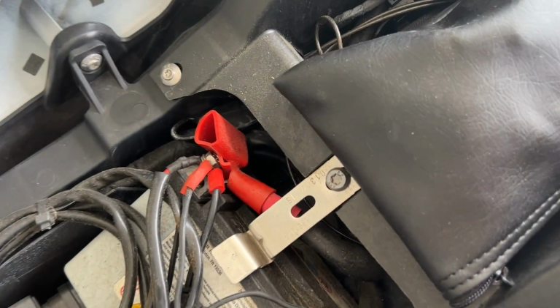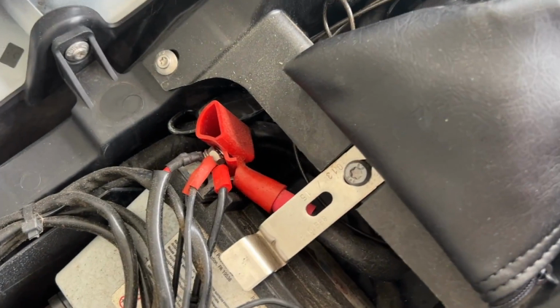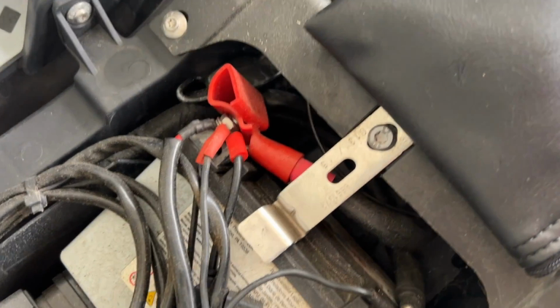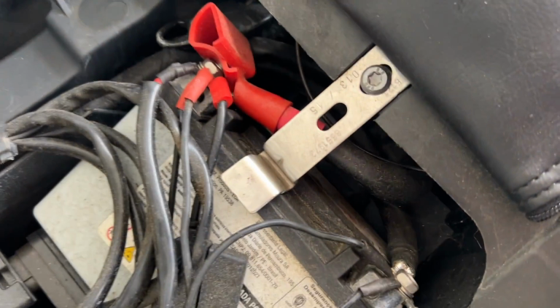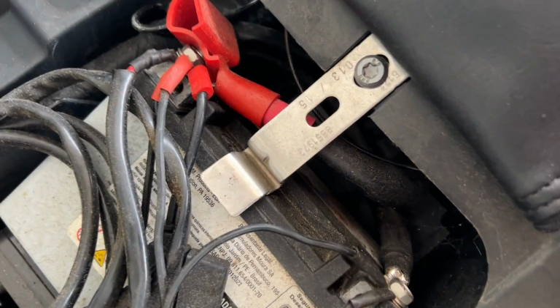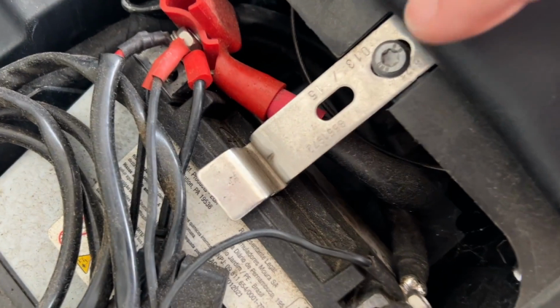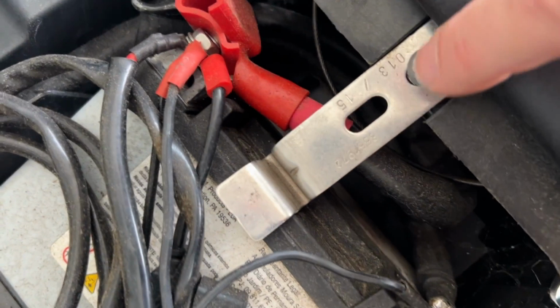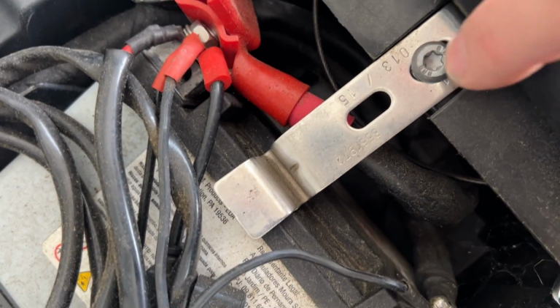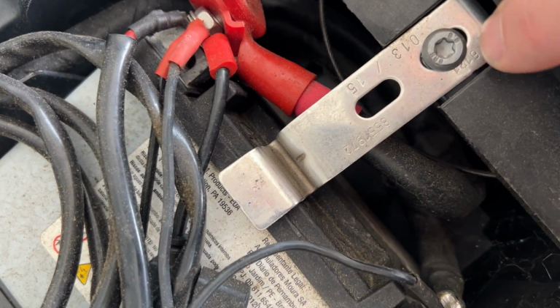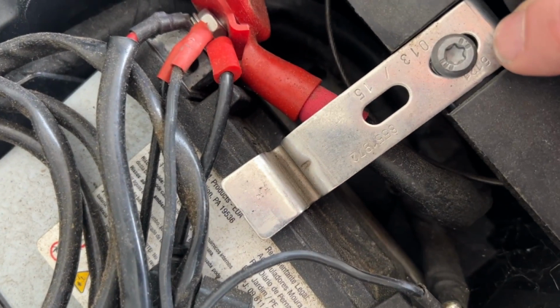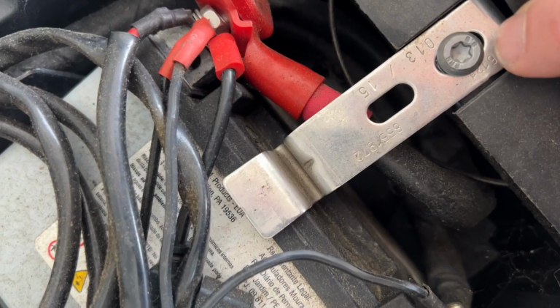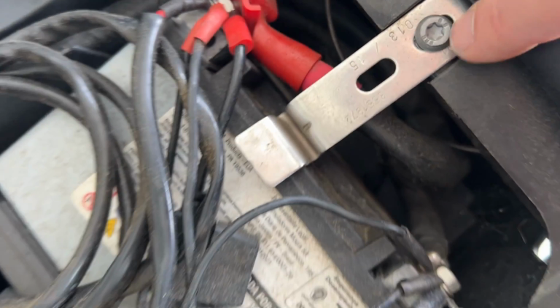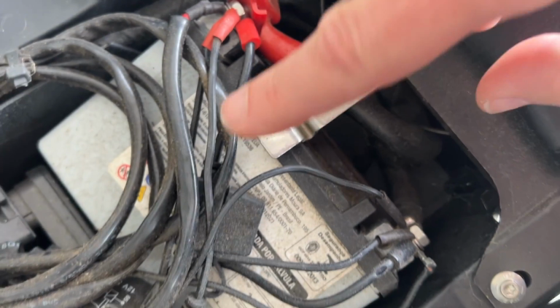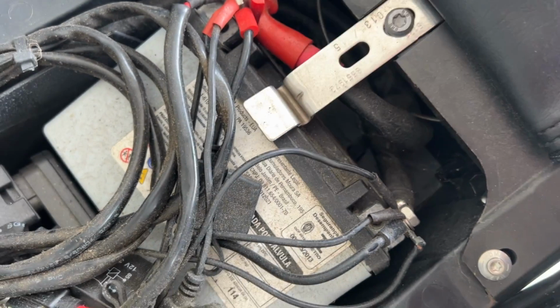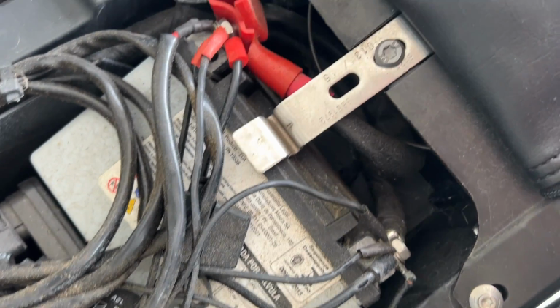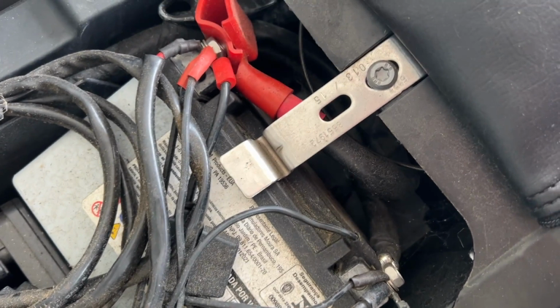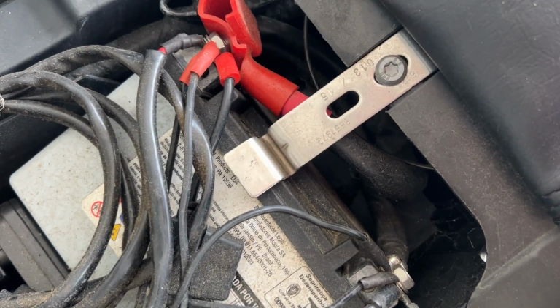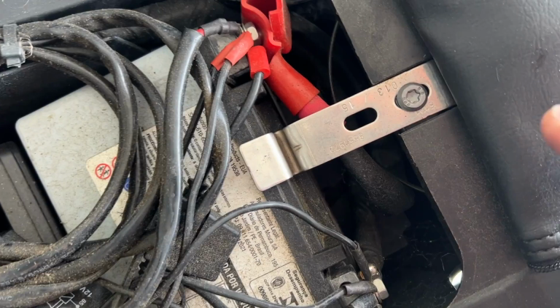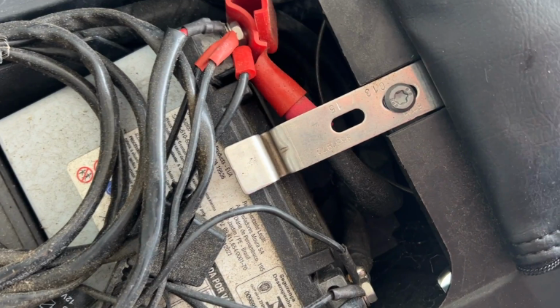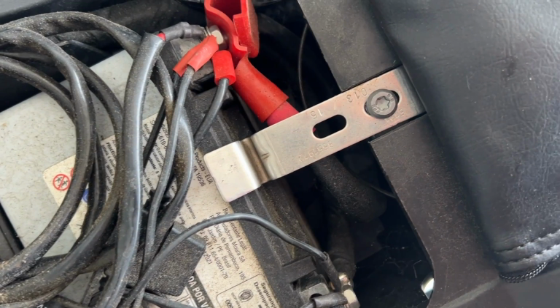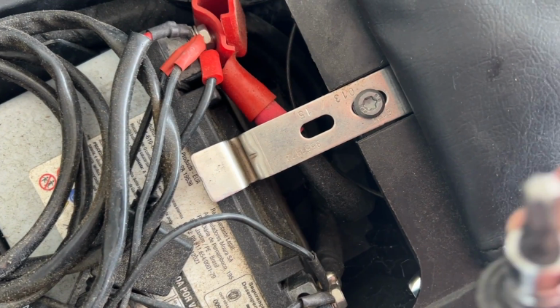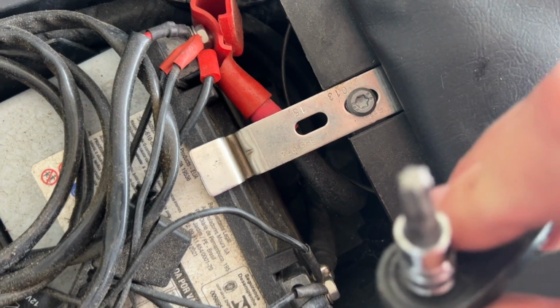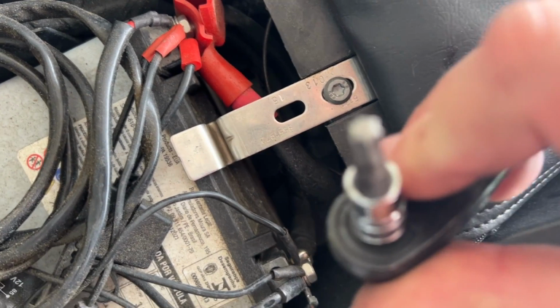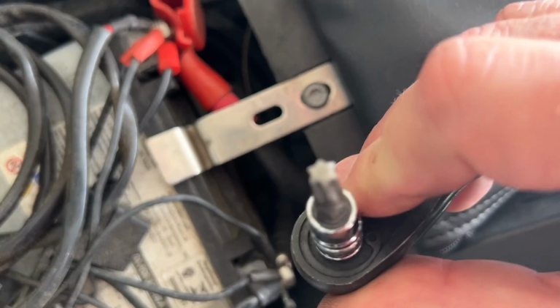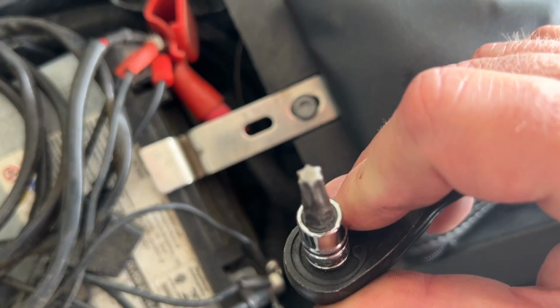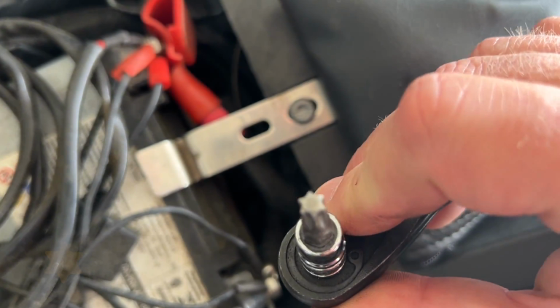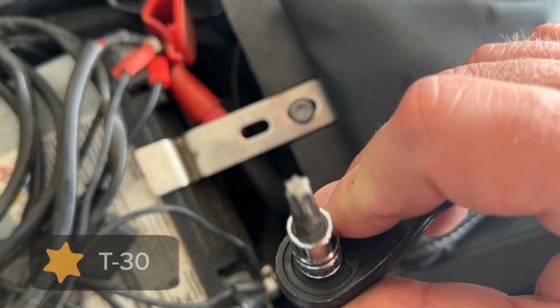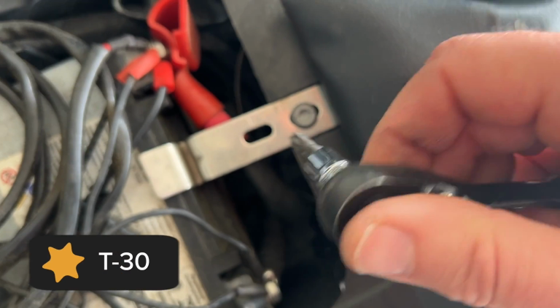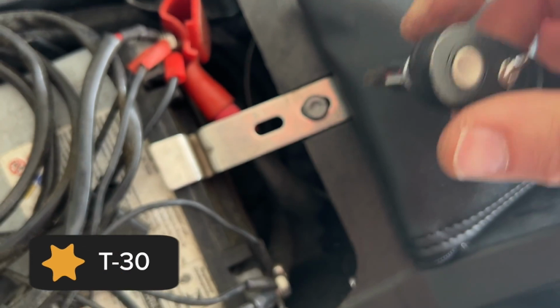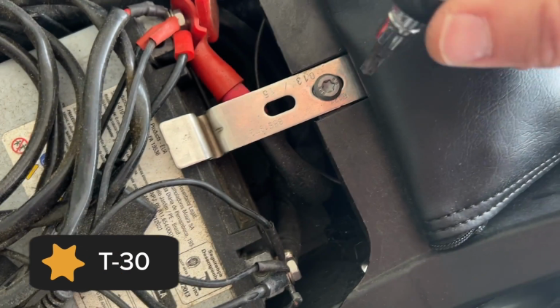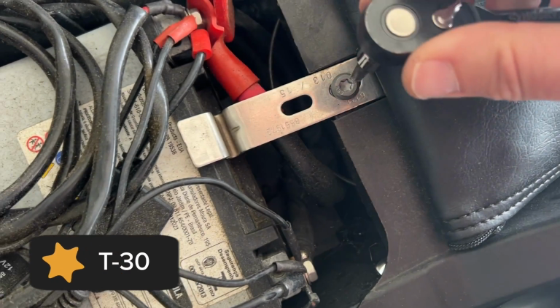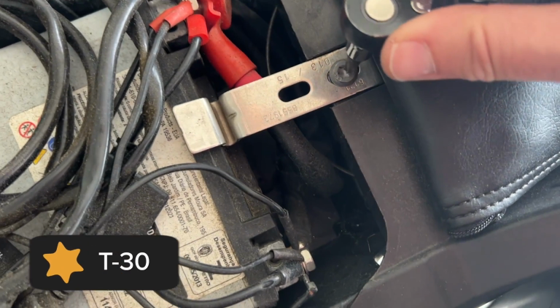First I'm going to go ahead and remove this little bracket here that holds it into place. This is a Torx bit — it is size T30.